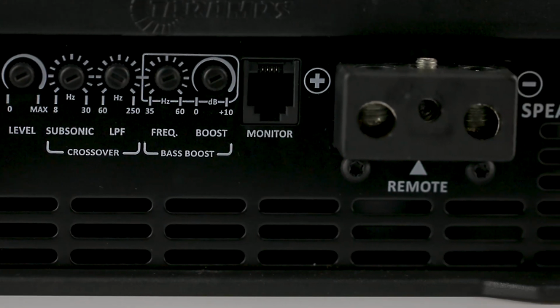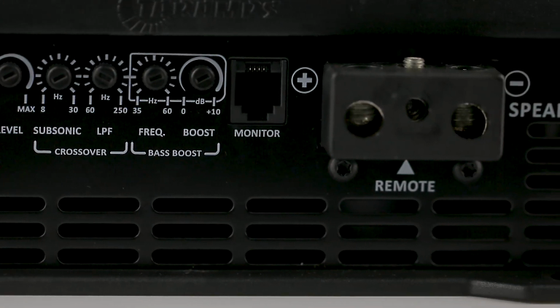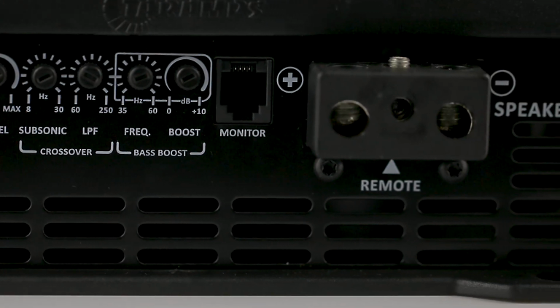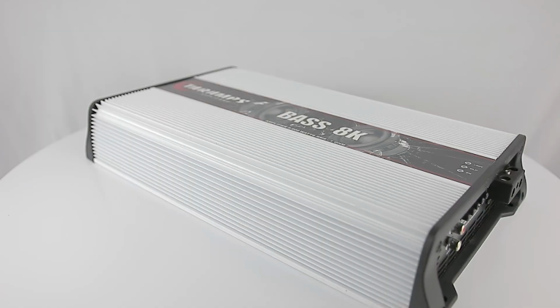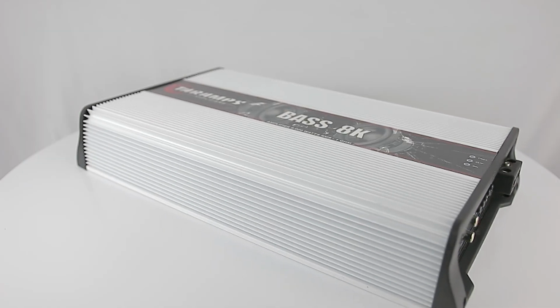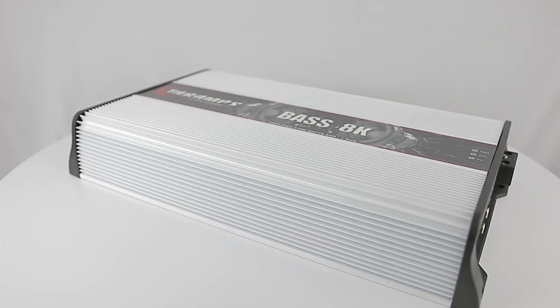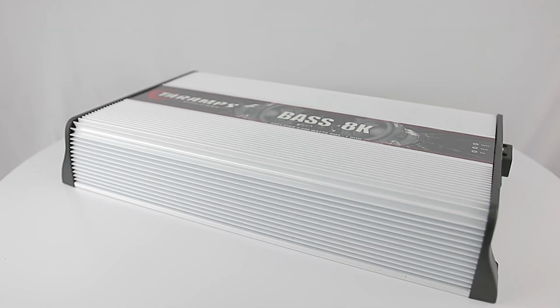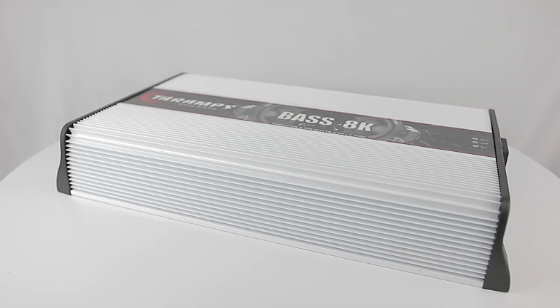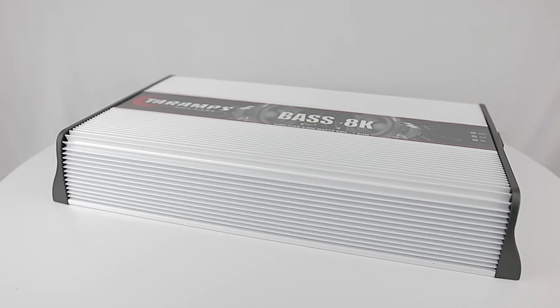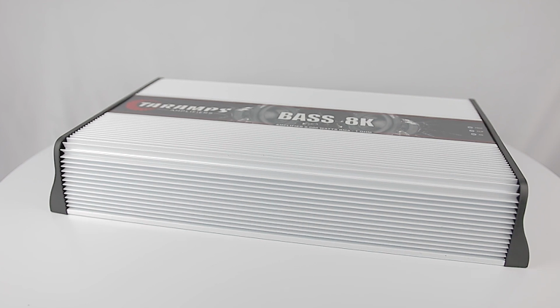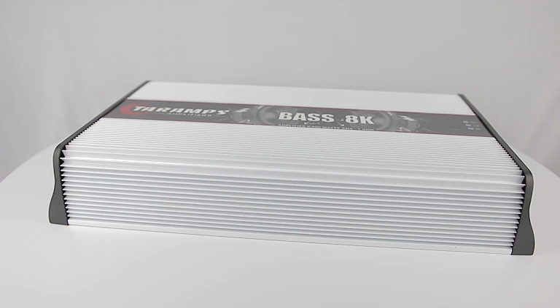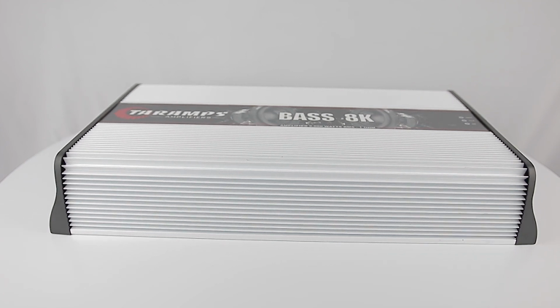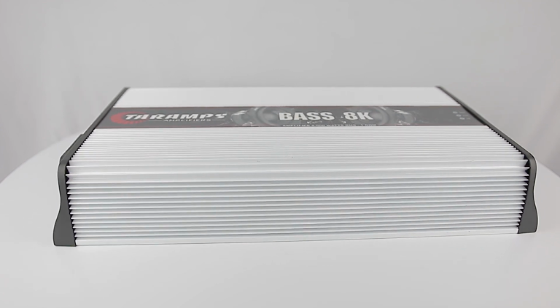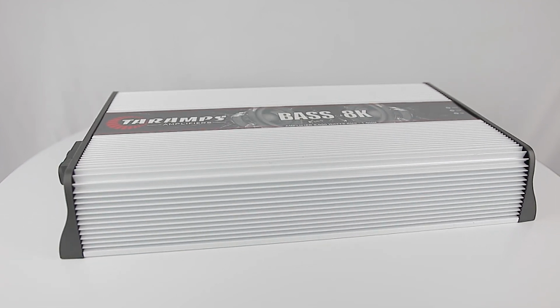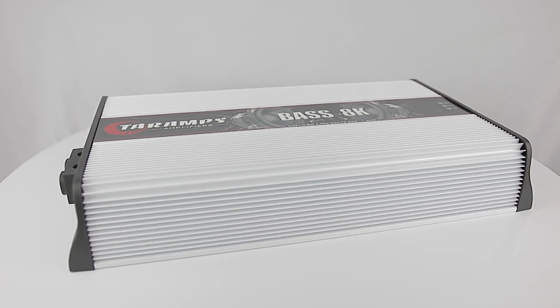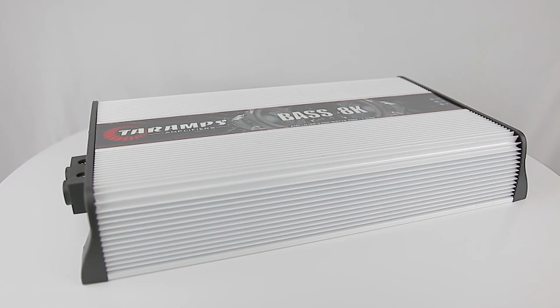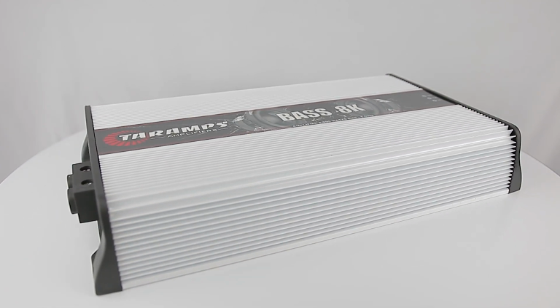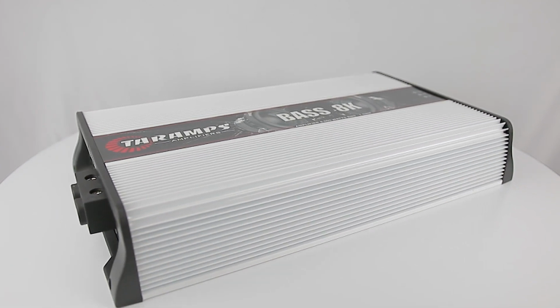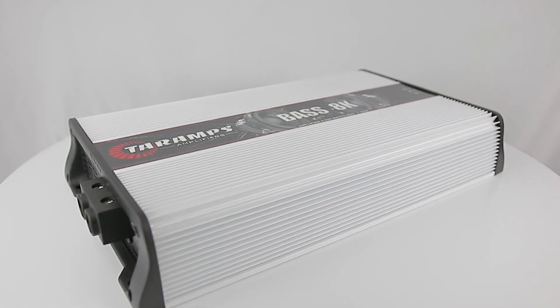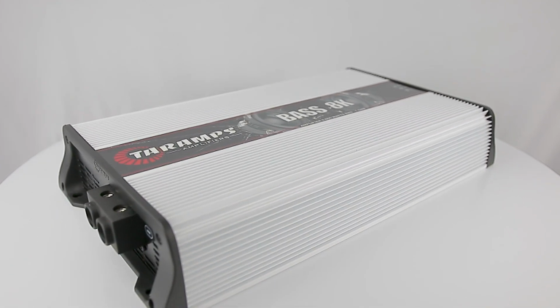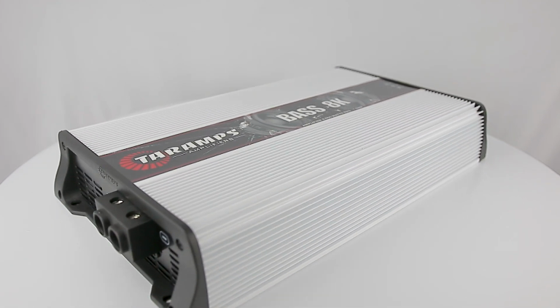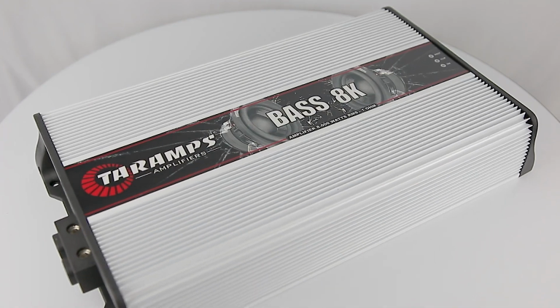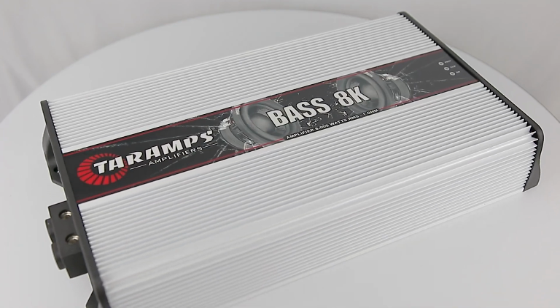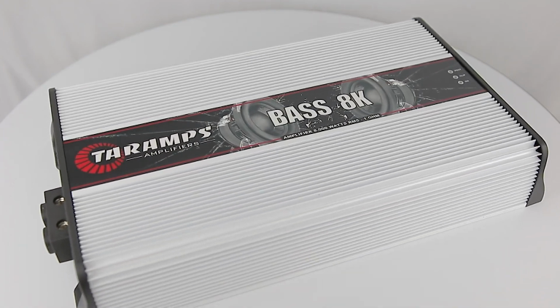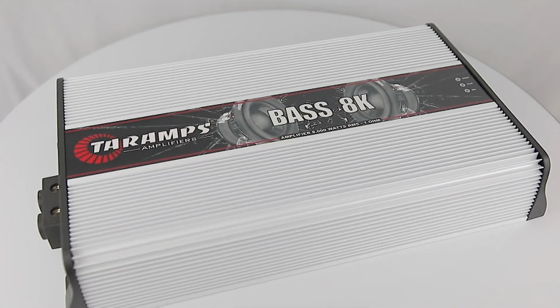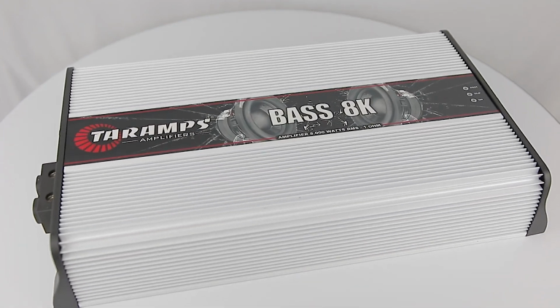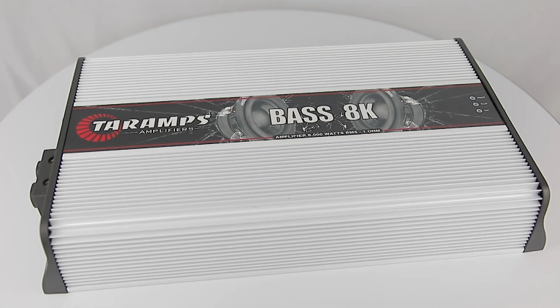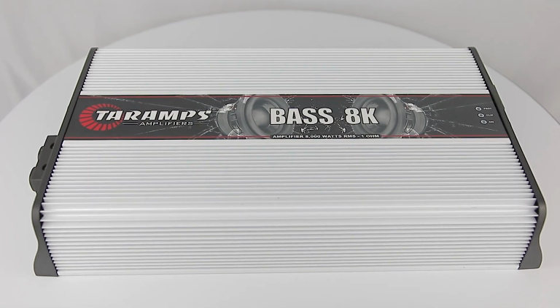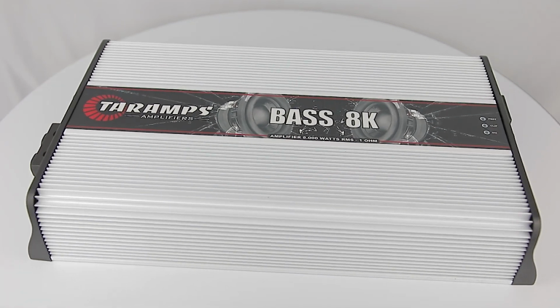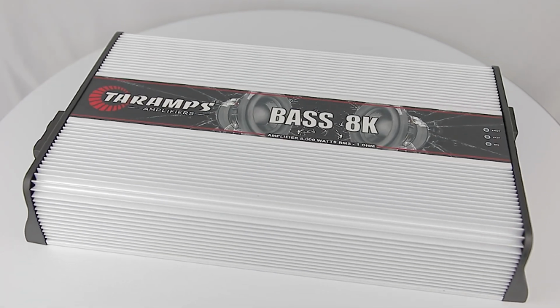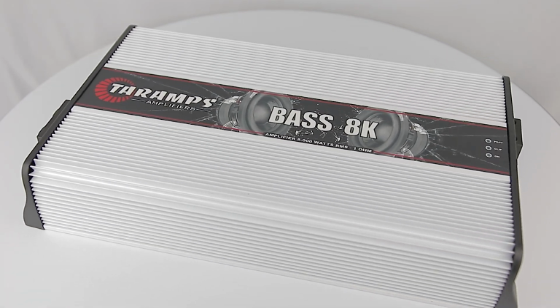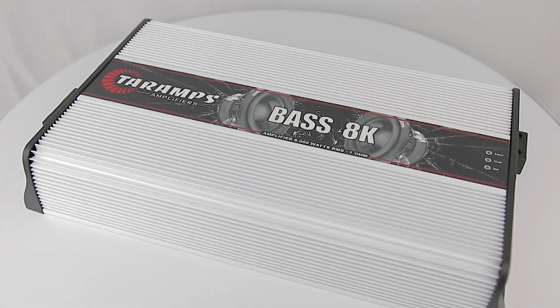Aiming at safety, the Bass 8K has an efficient short-circuit protection system, thermal protection, low impedance protection and protection against high and low voltage.